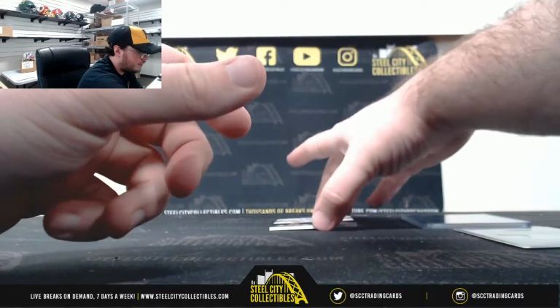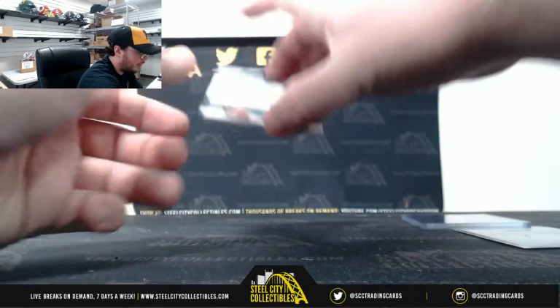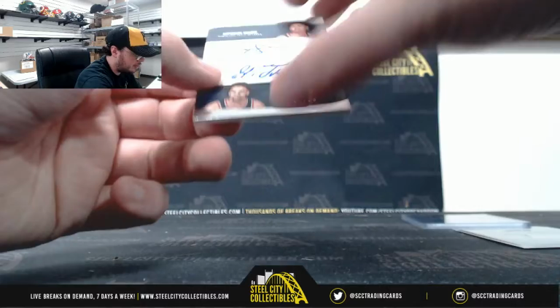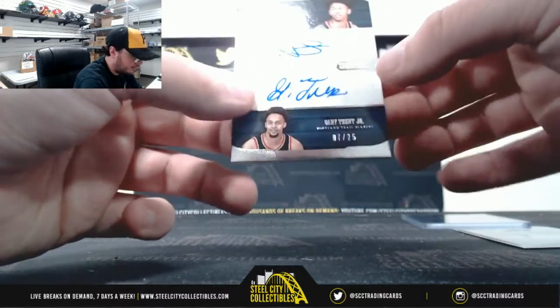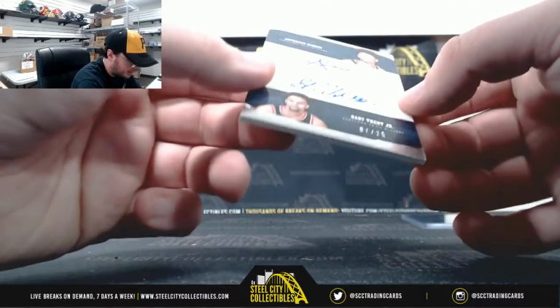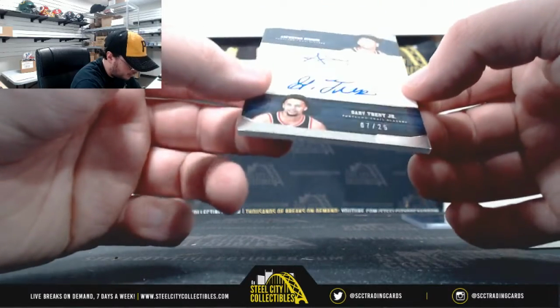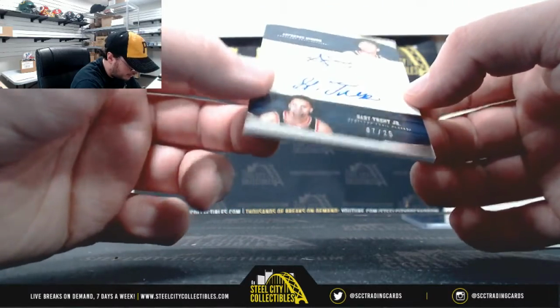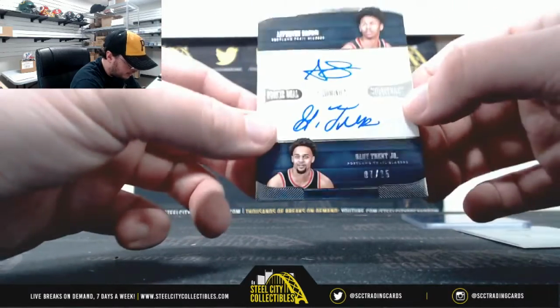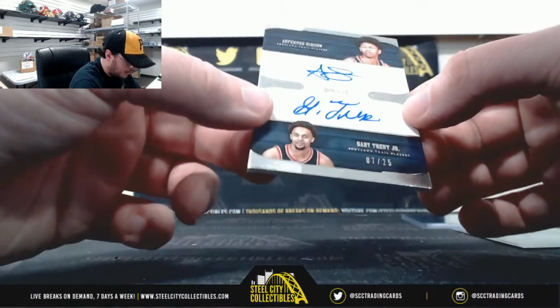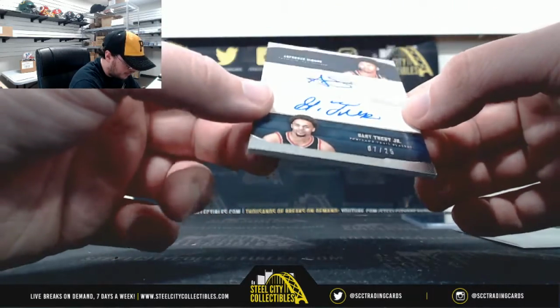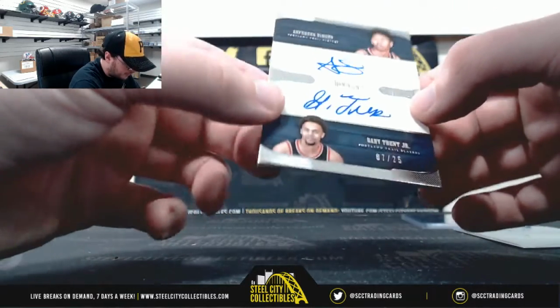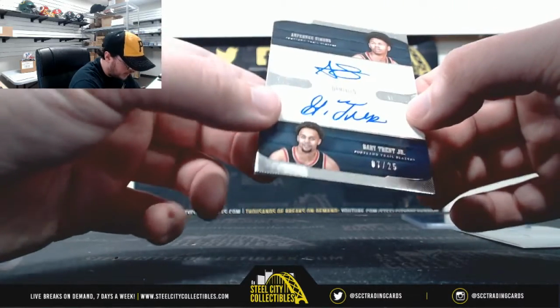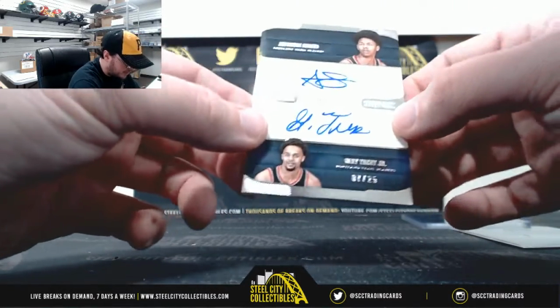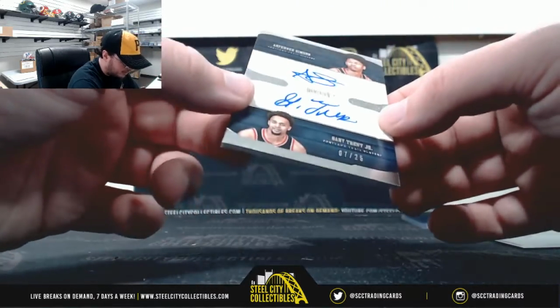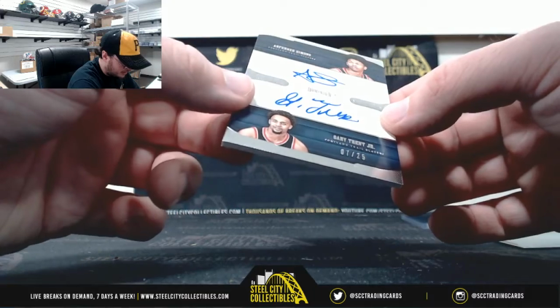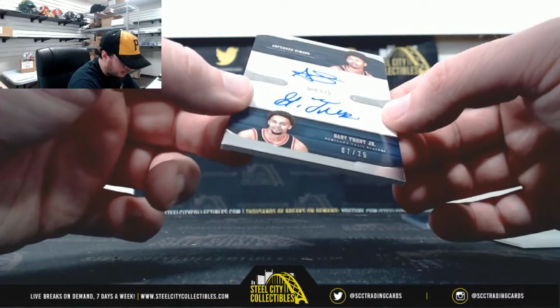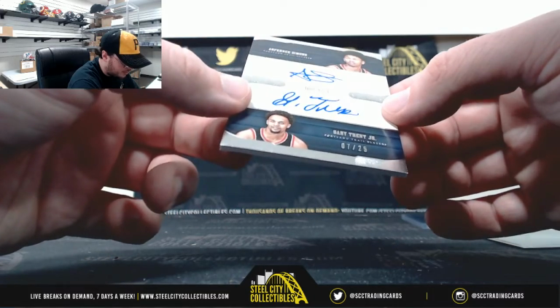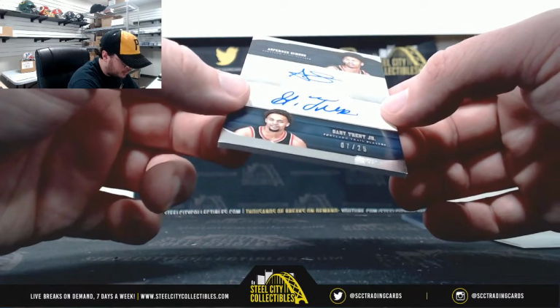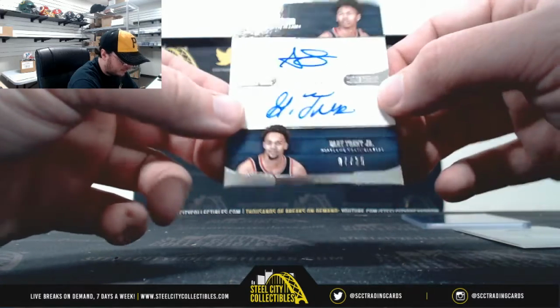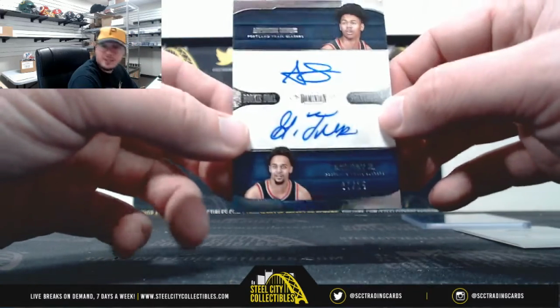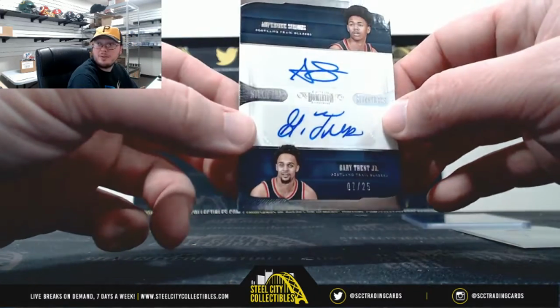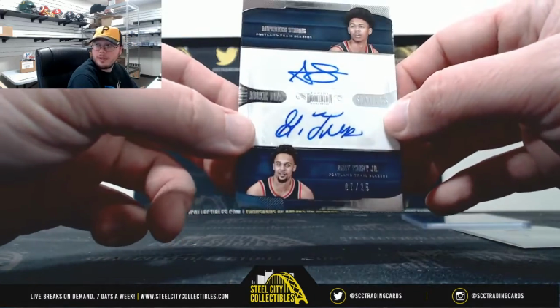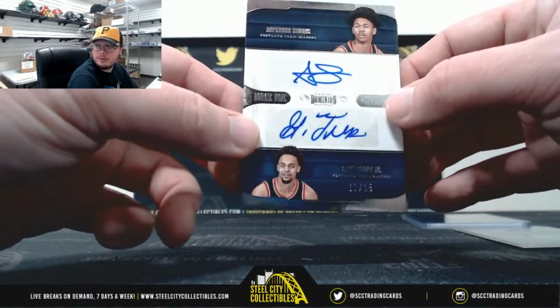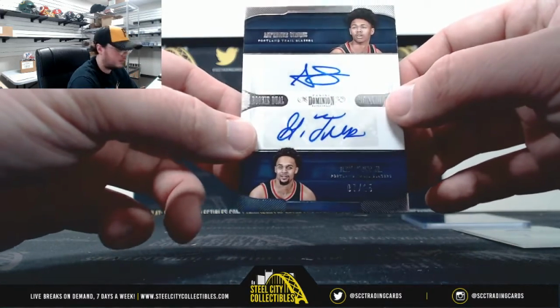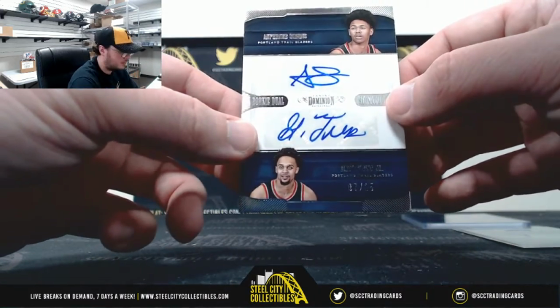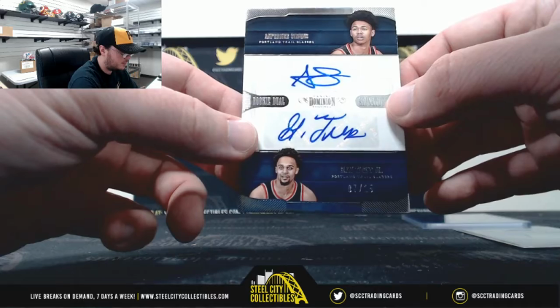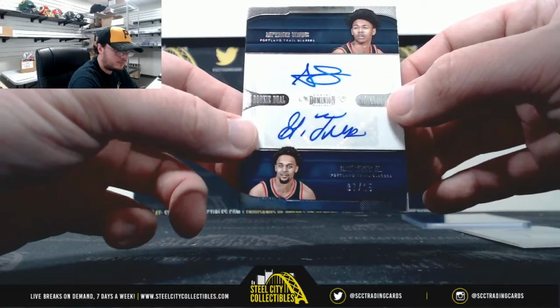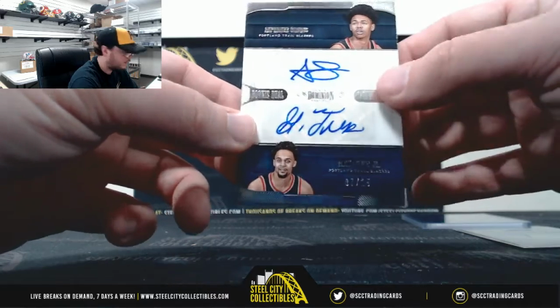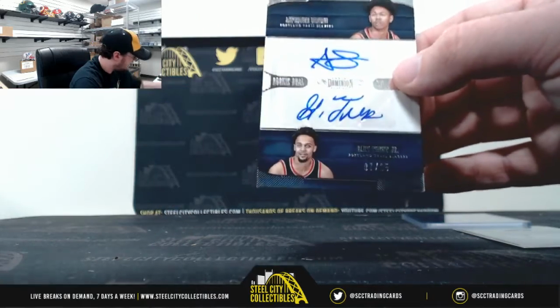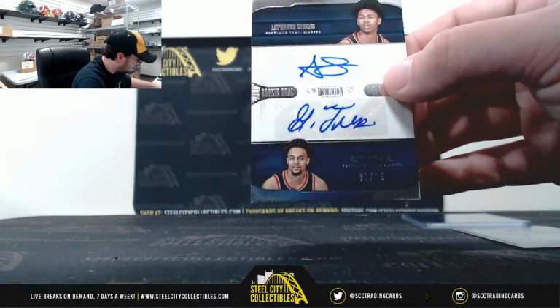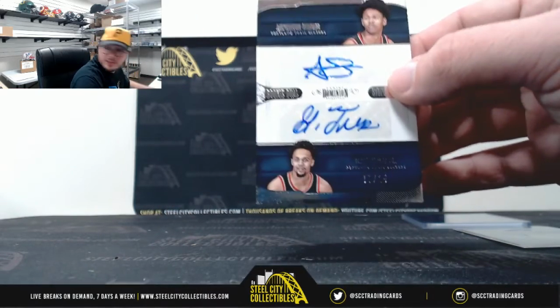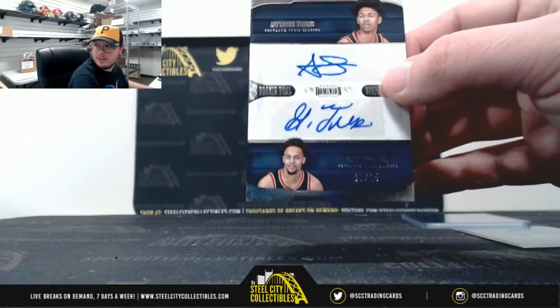And our final card here is going to be another dual autograph — Rookie Dual Signatures, Anthony Simmons and Gary Trent Jr. of the Blazers, number 7 of 25. Number 7 is Kyle F.